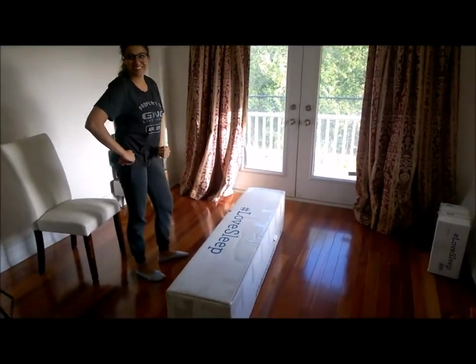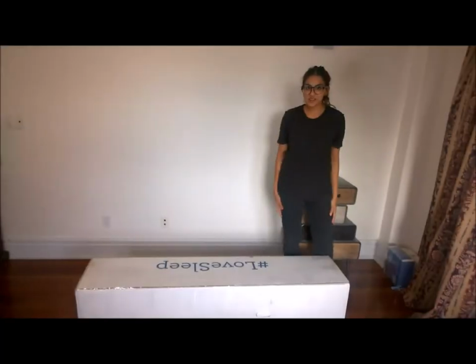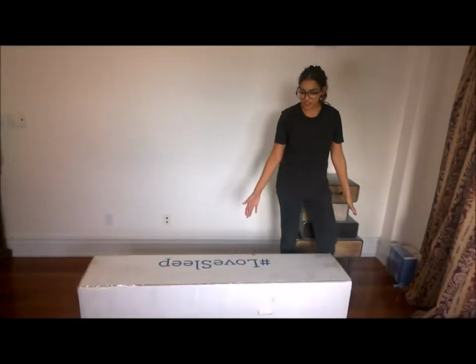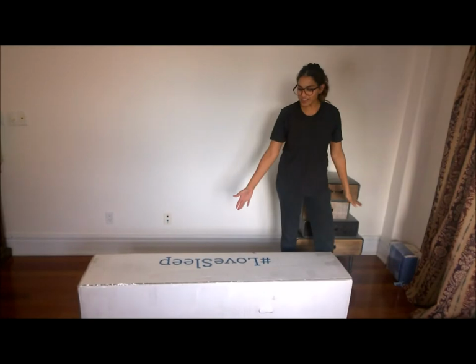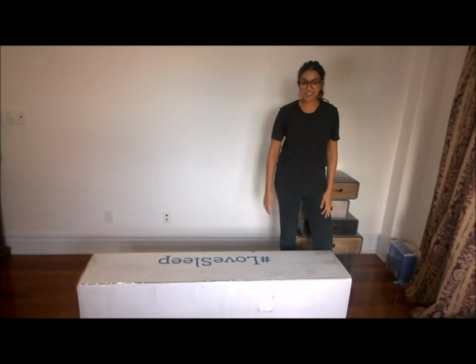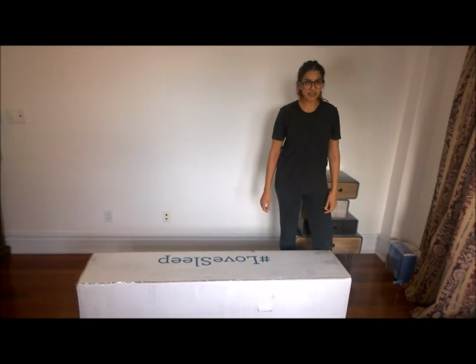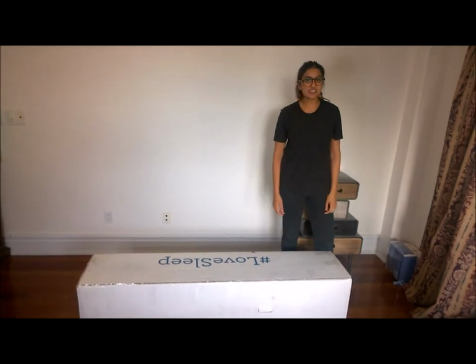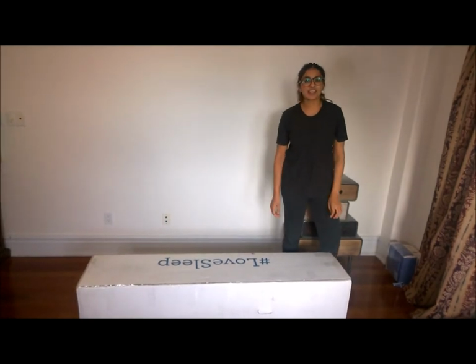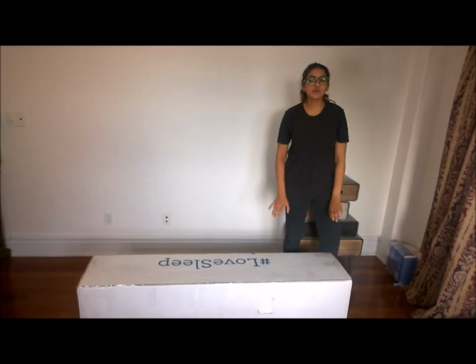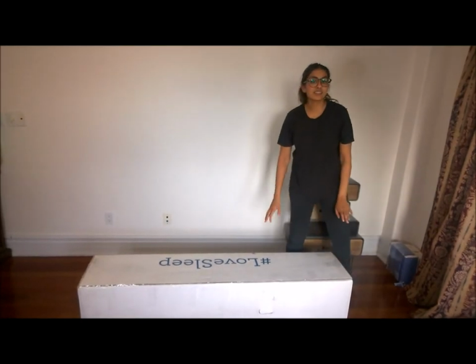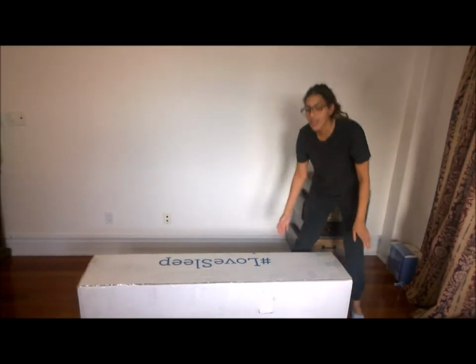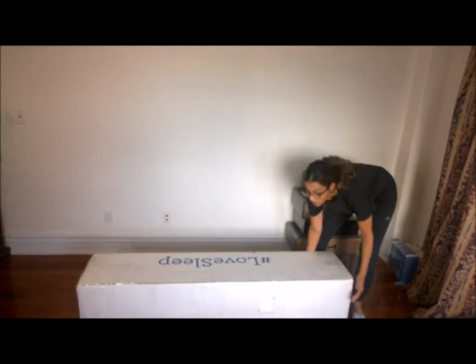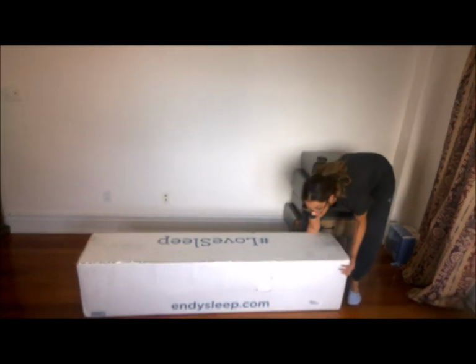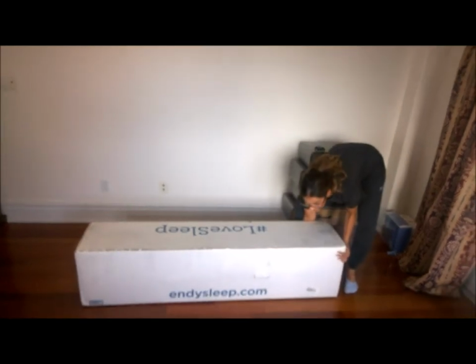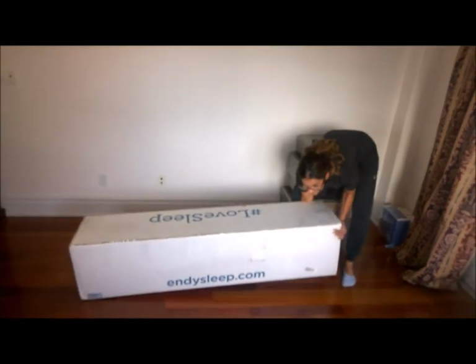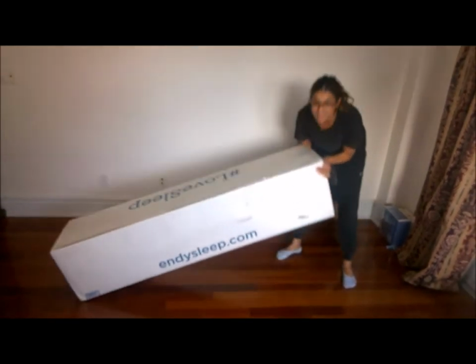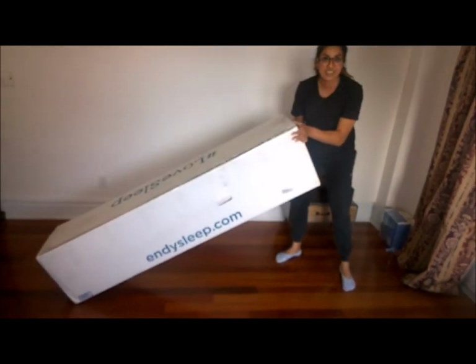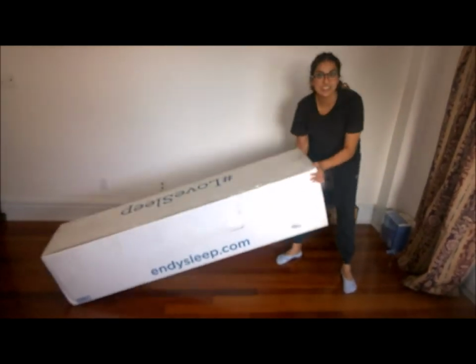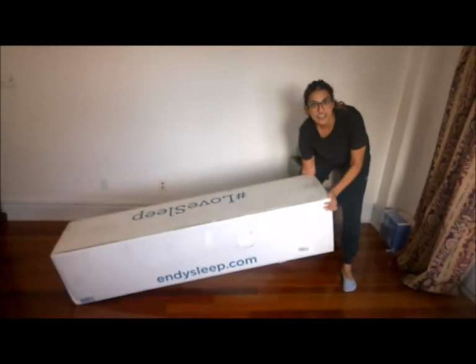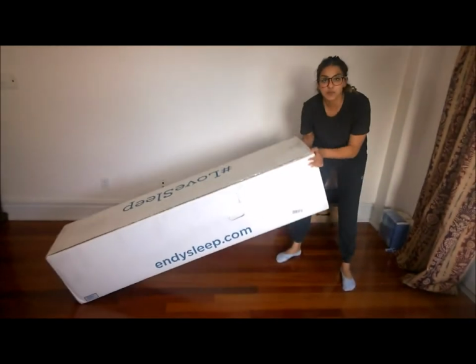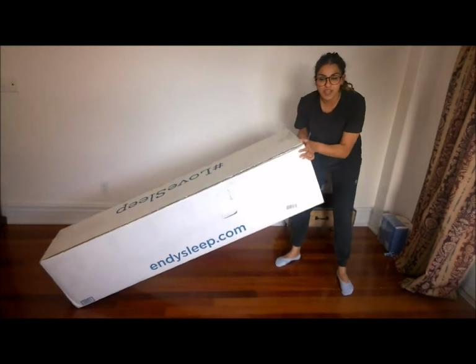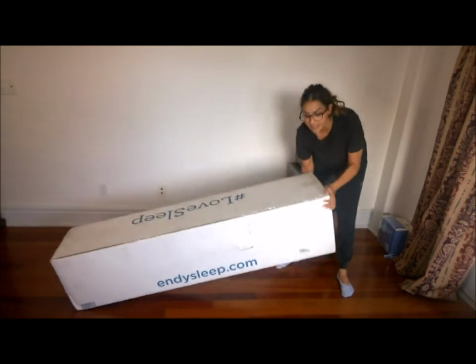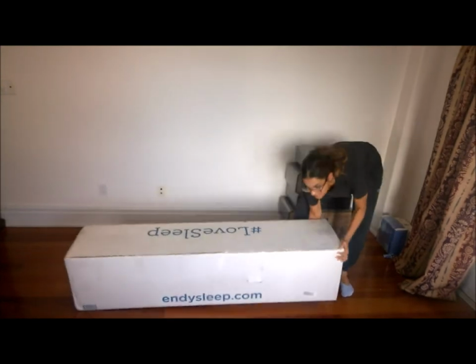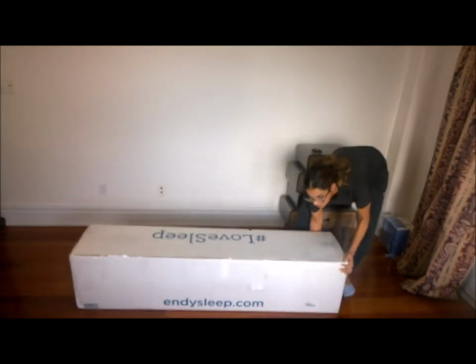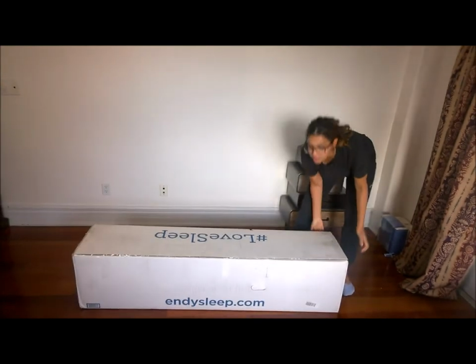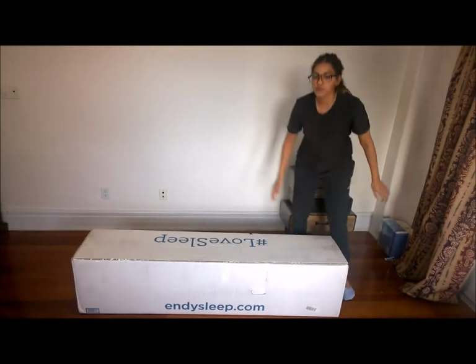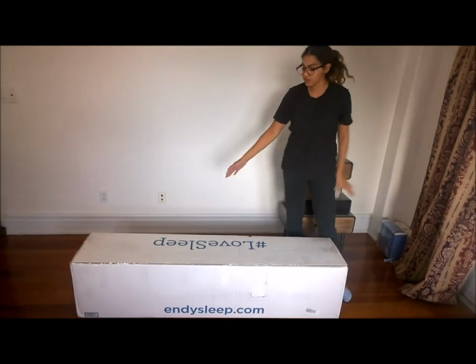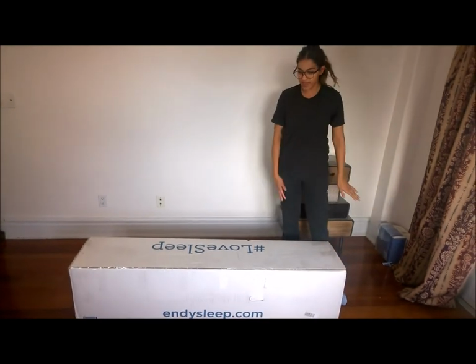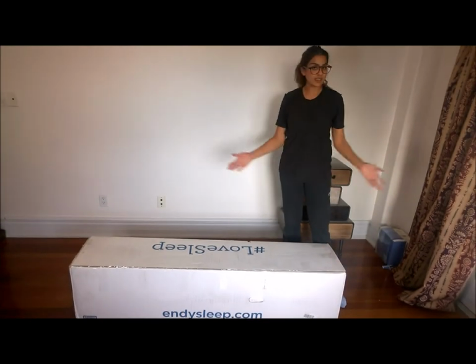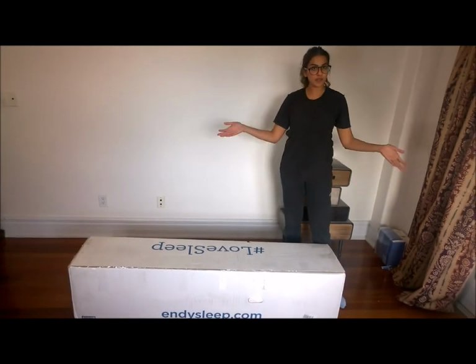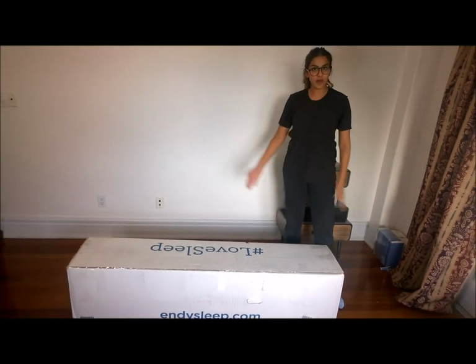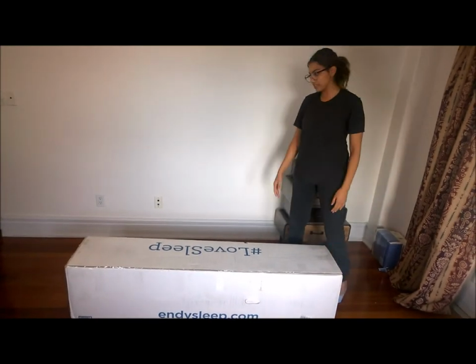I just got the ND mattress and I just wanted to say how light this is. Super light, easy to bring it into the room, and now I'm going to unbox it.